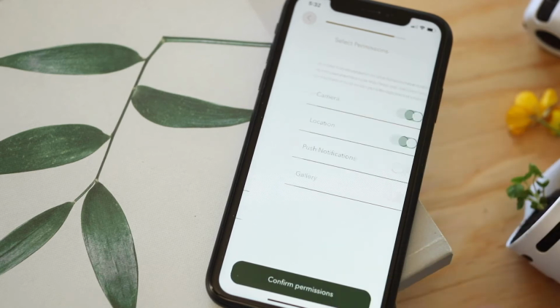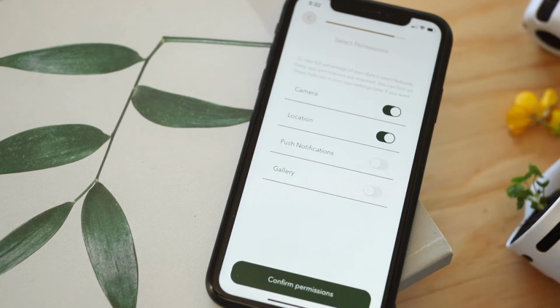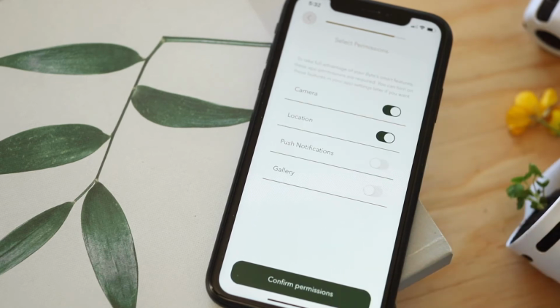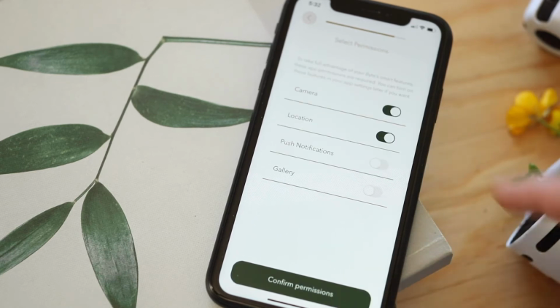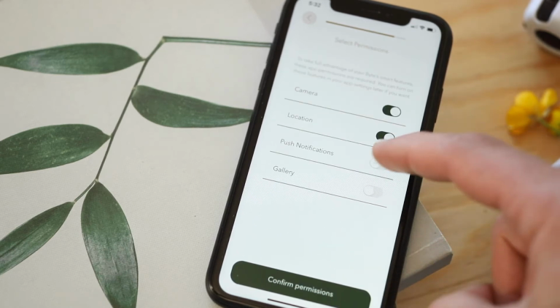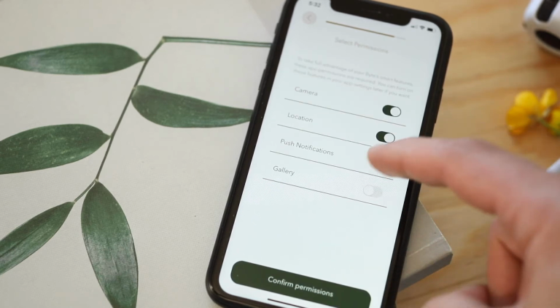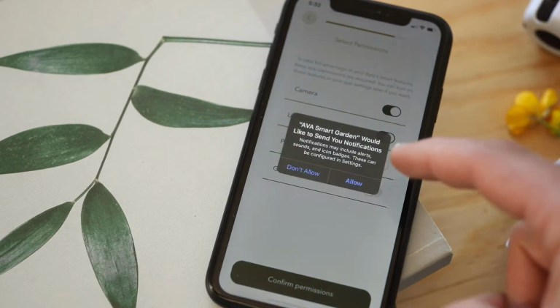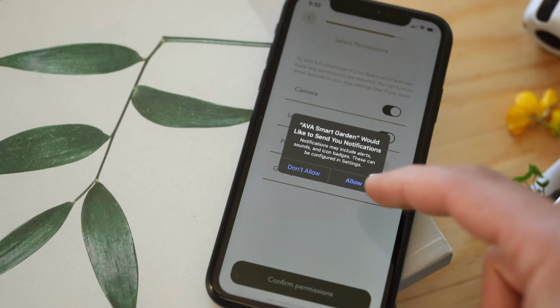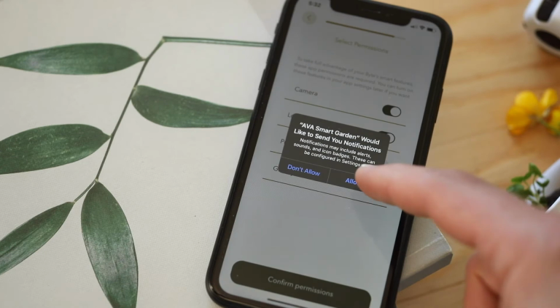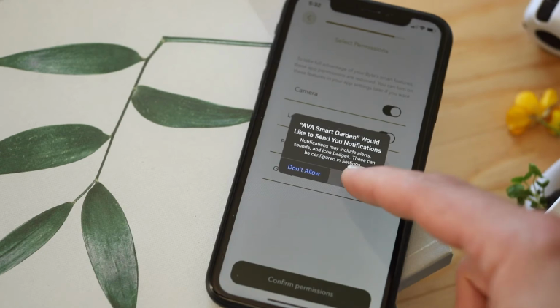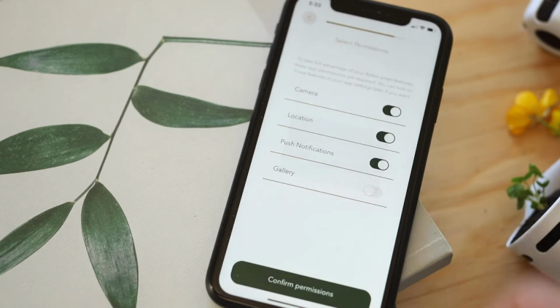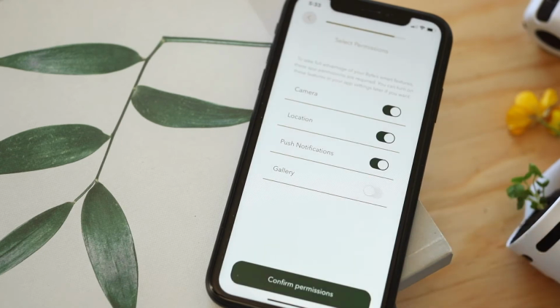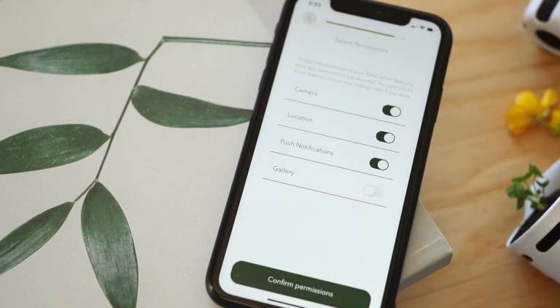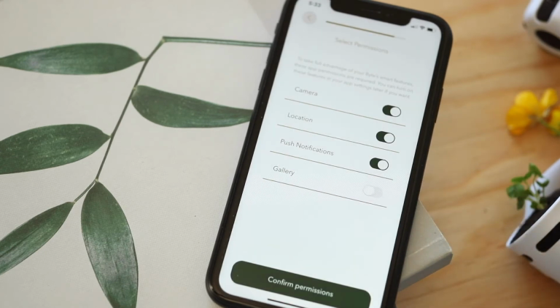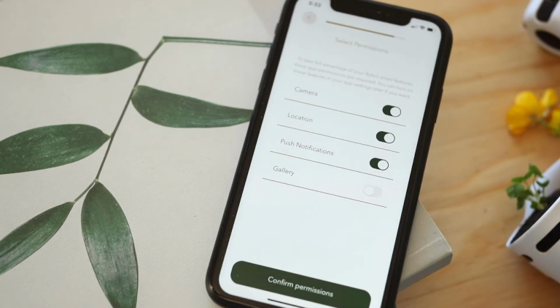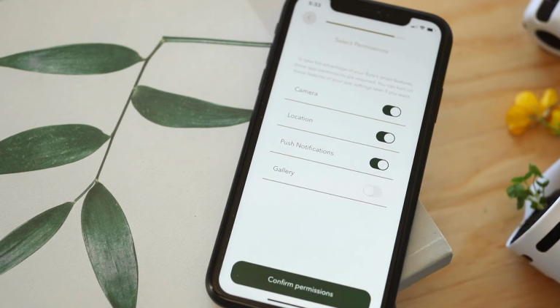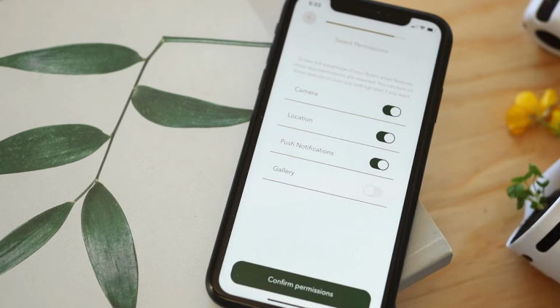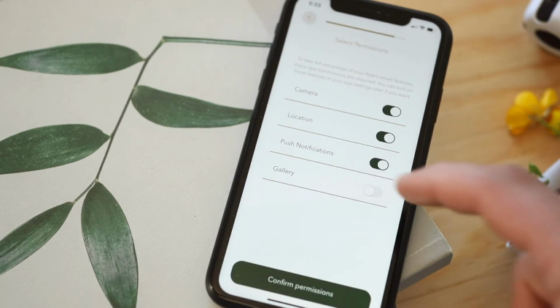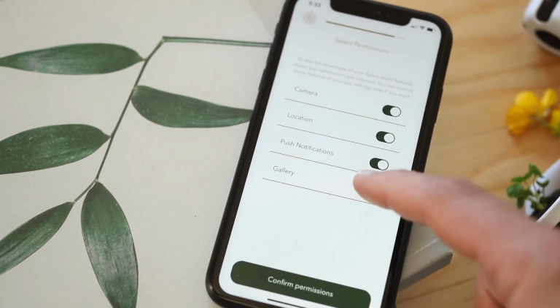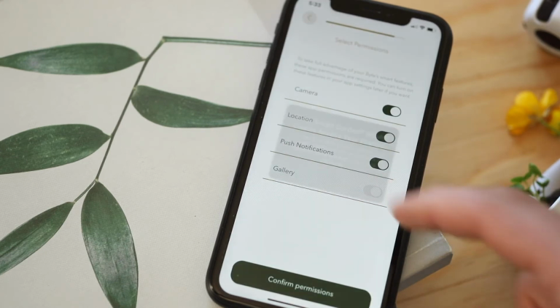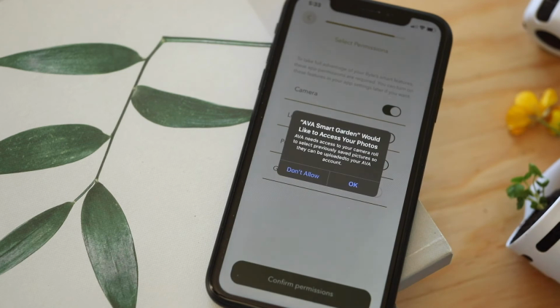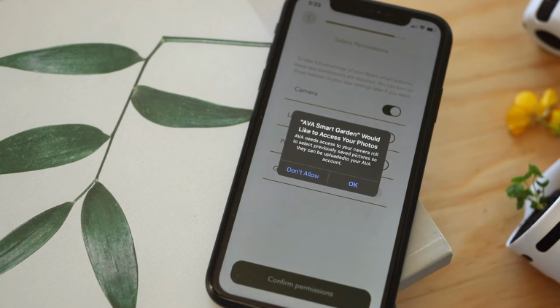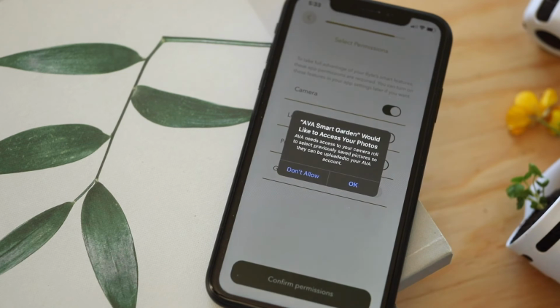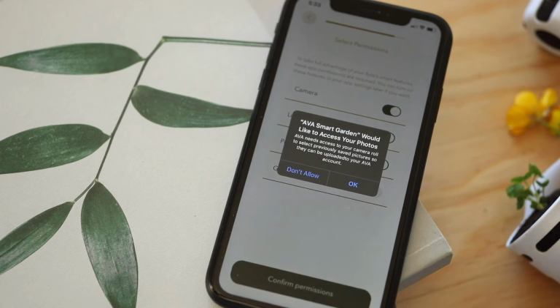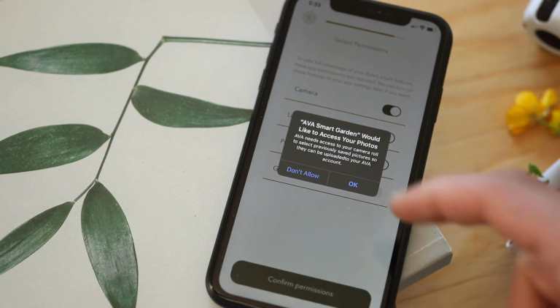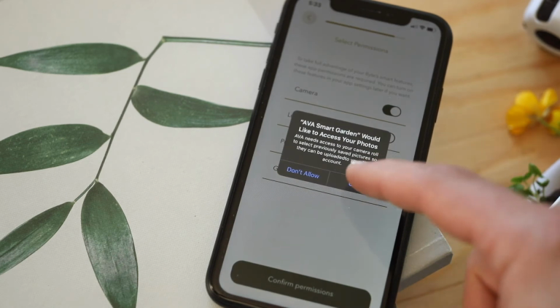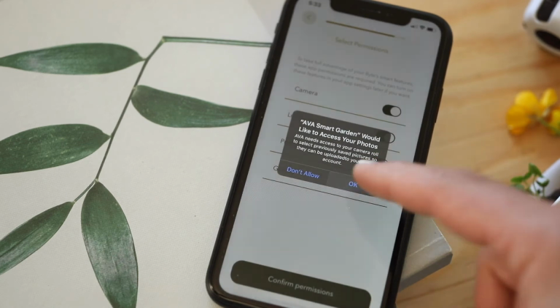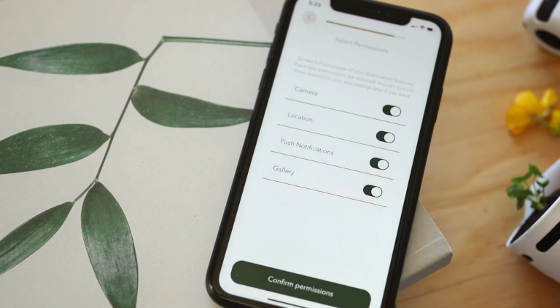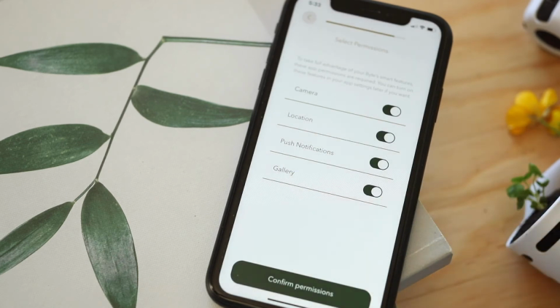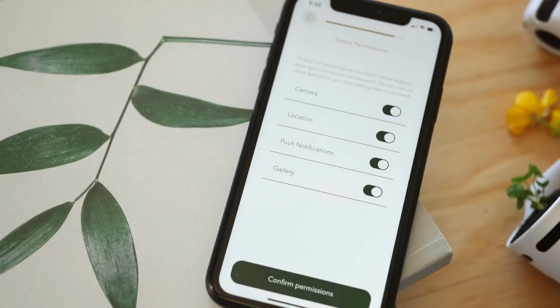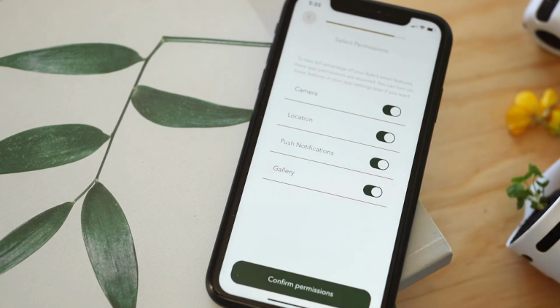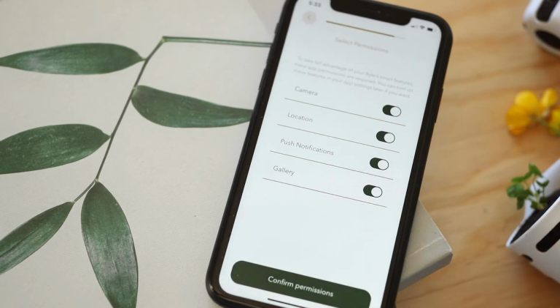Select your permissions. Make sure that you keep your push notifications on to receive updates on your harvest and when to fill up your reservoir with water. The camera permissions here give access to your camera so you can scan the QR code found at the back of your pod pack.